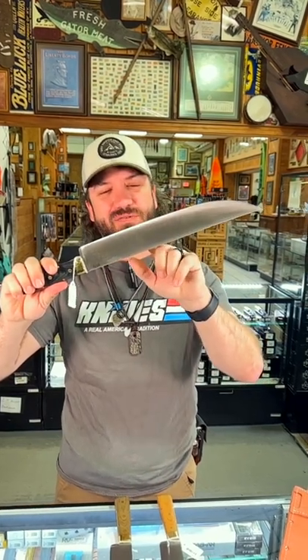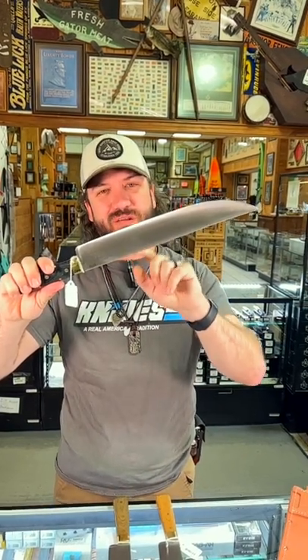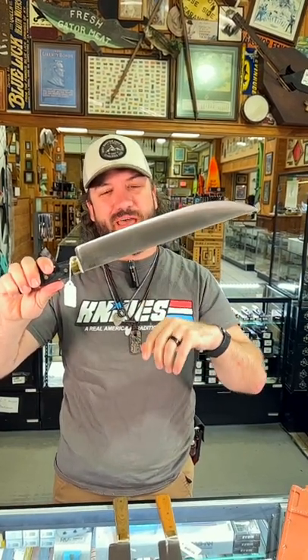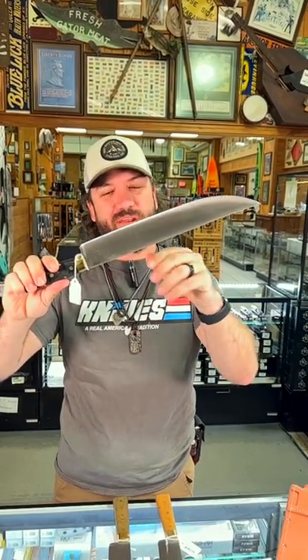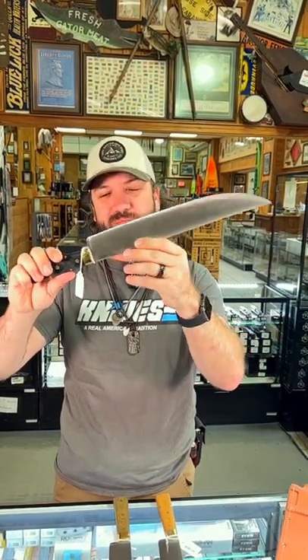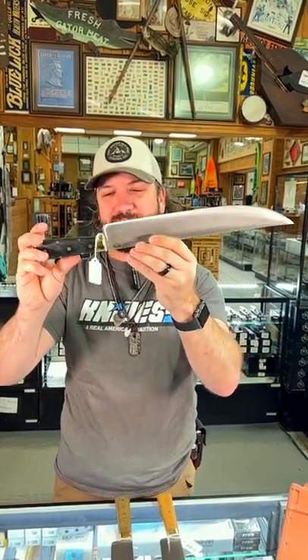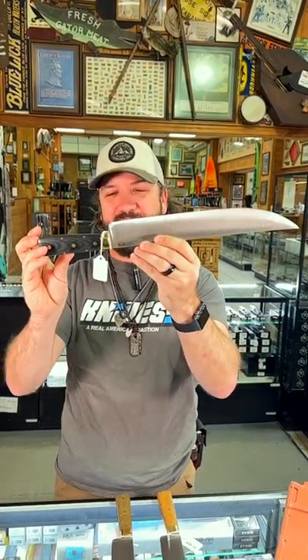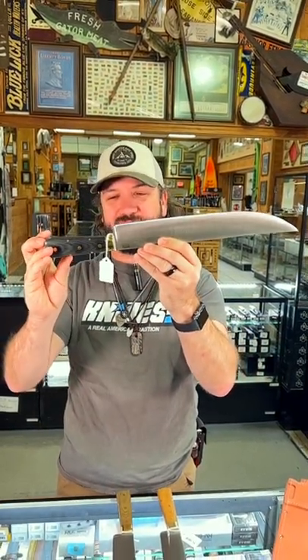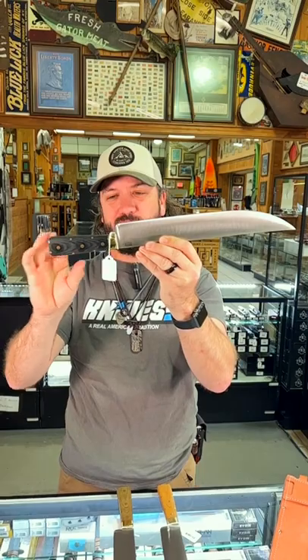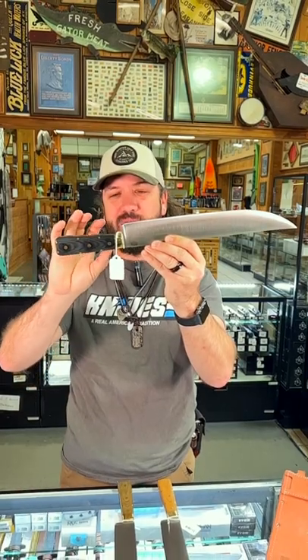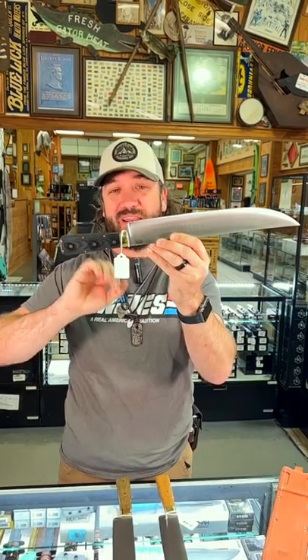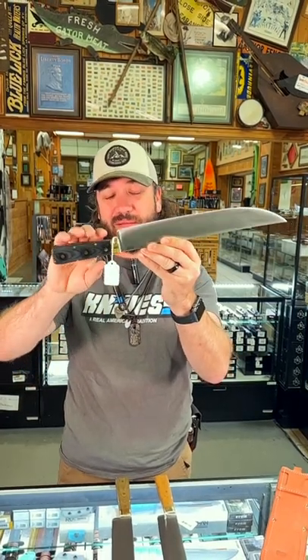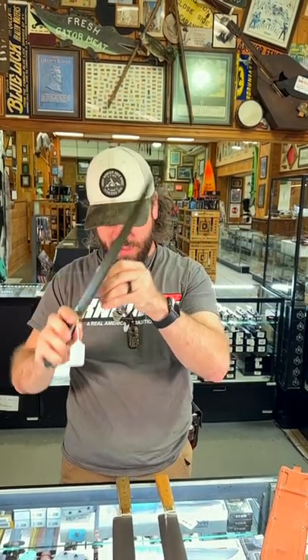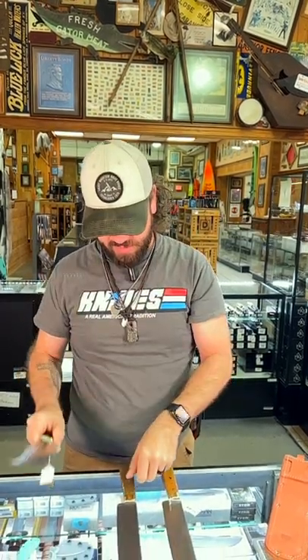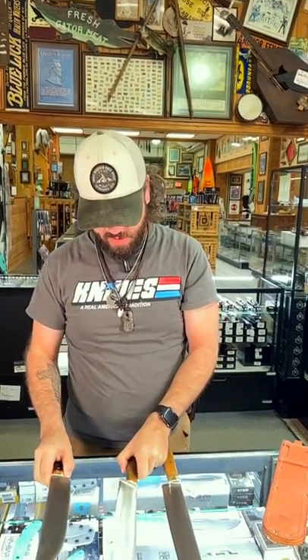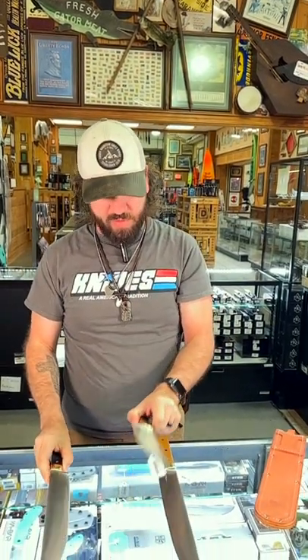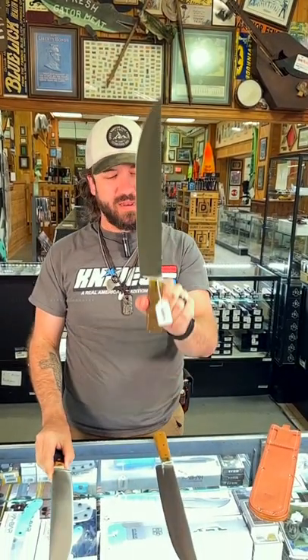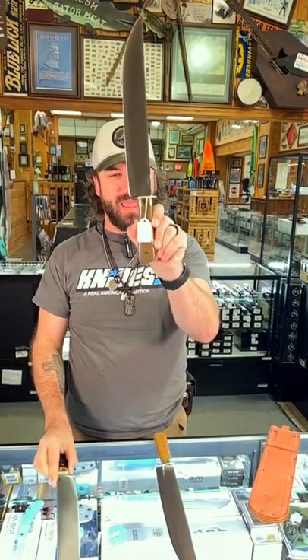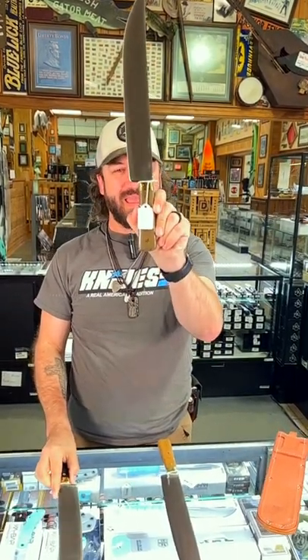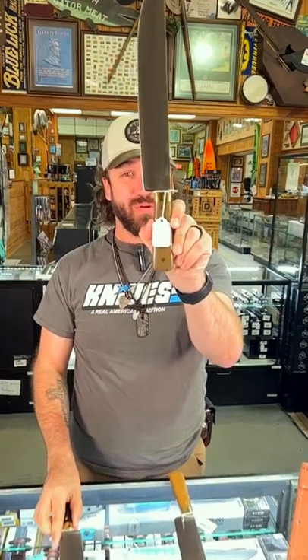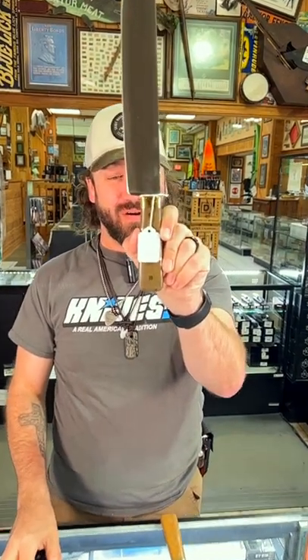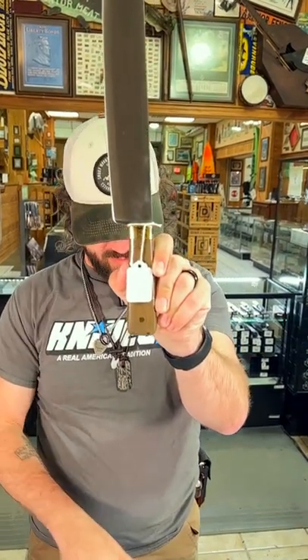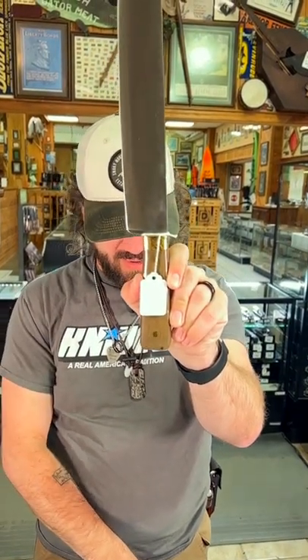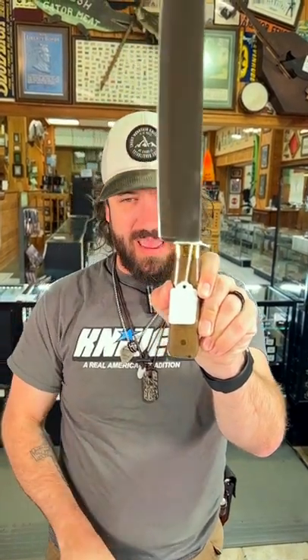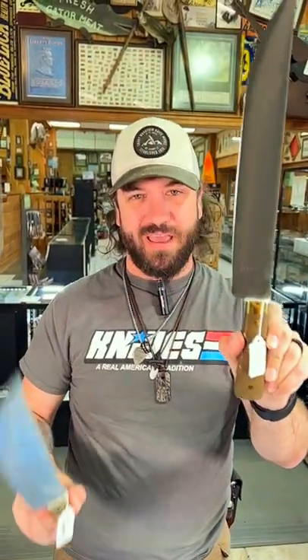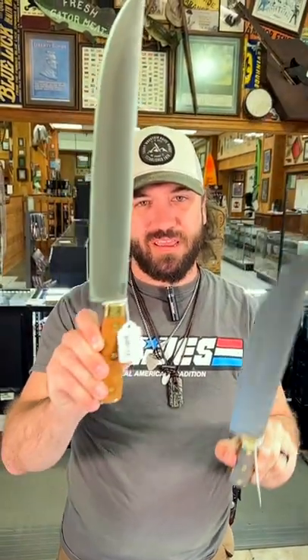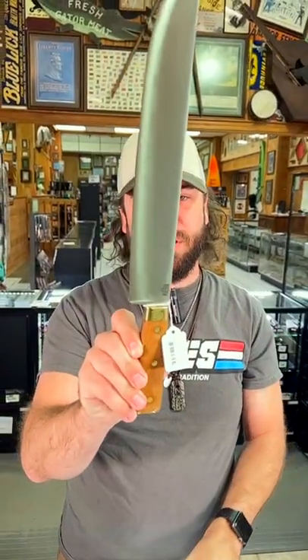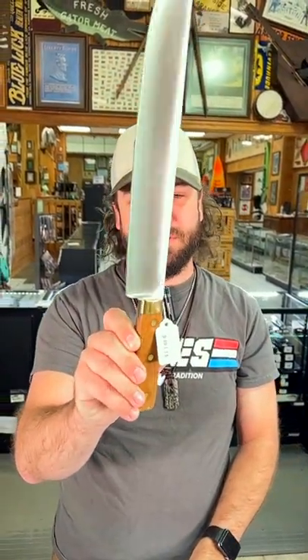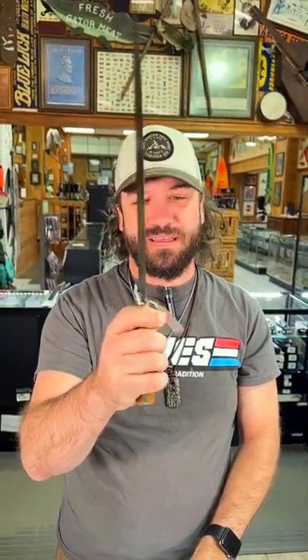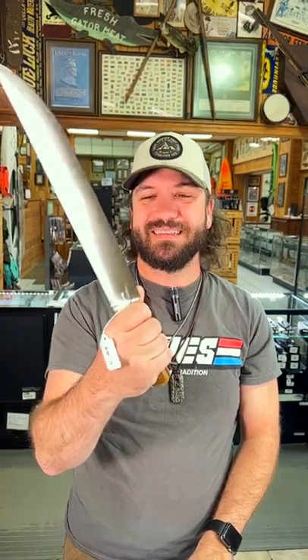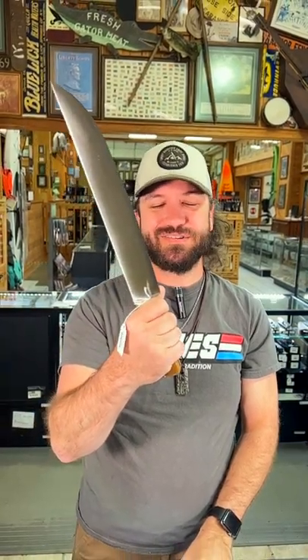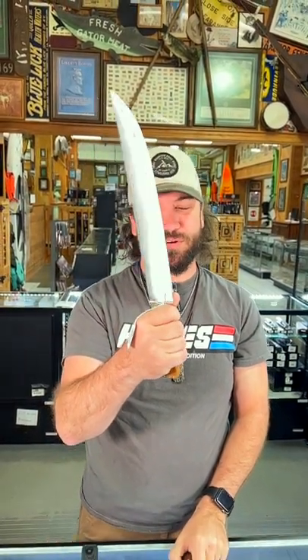A2 tool steel on that 12 and a half inch blade, 17 and a half inches overall. We've got it in the green micarta handles and the natural tan micarta handles. This thing is super cool.